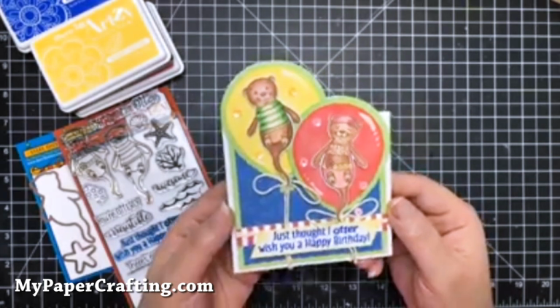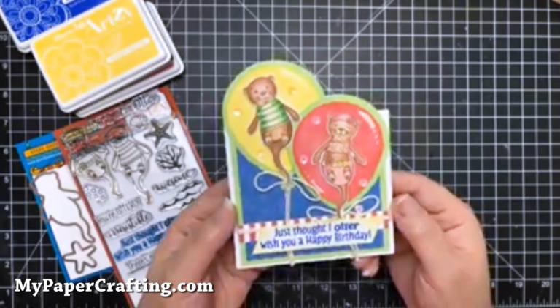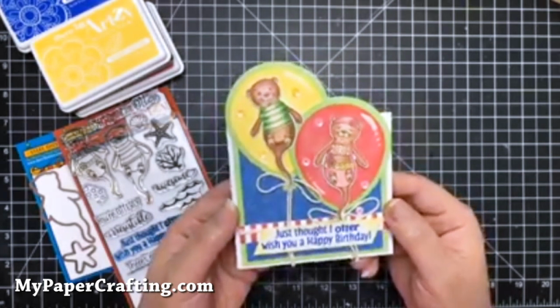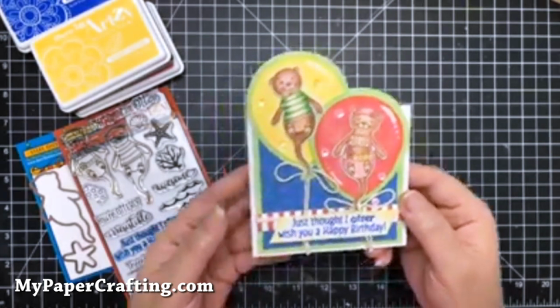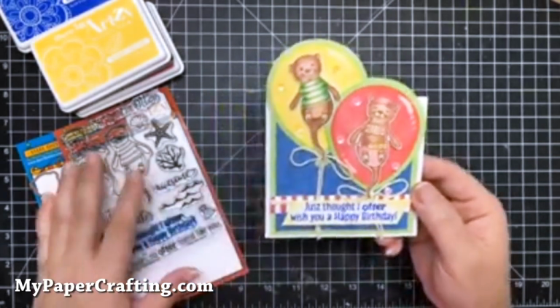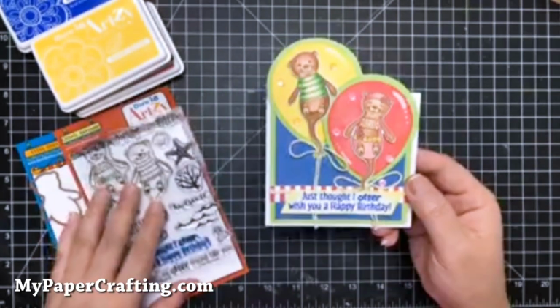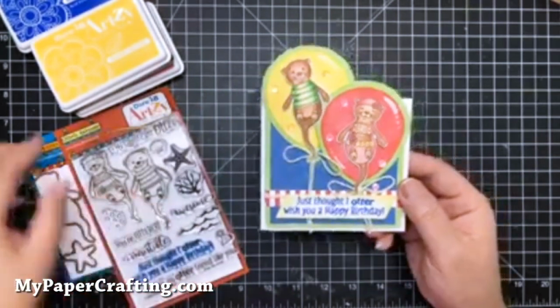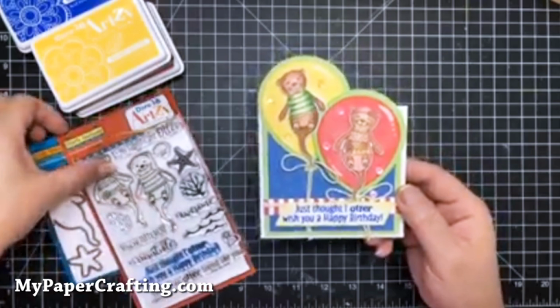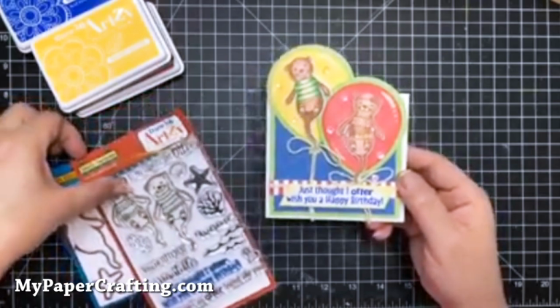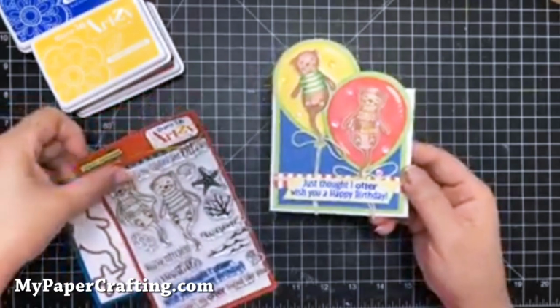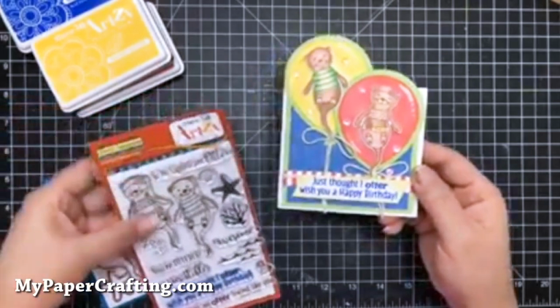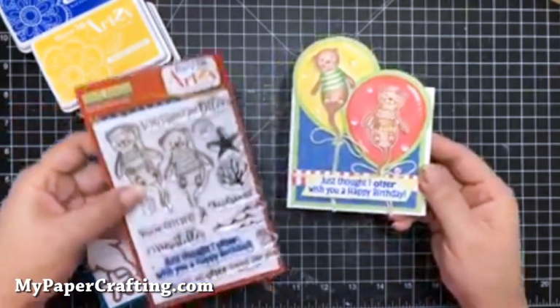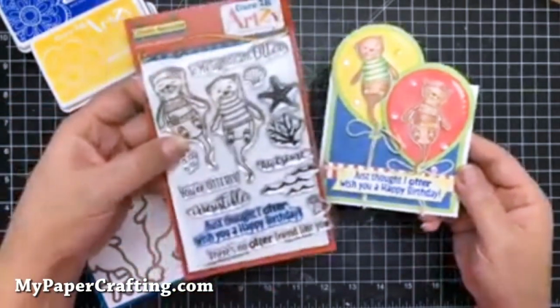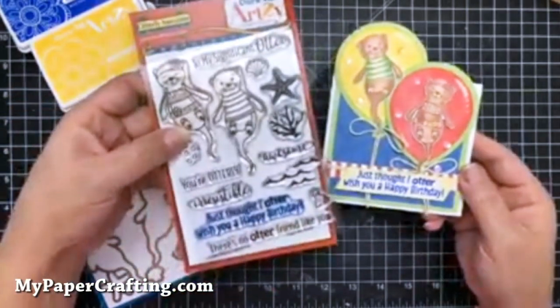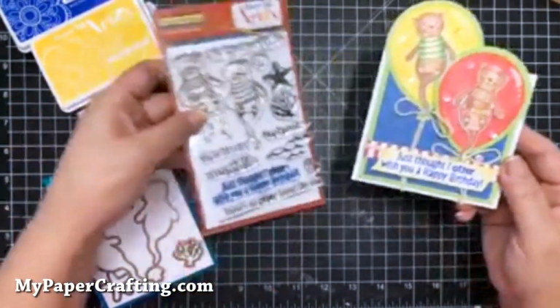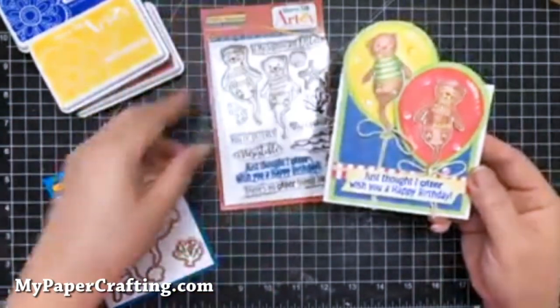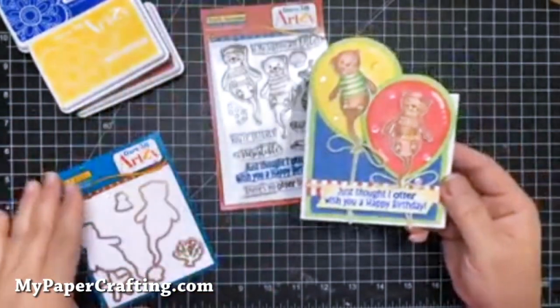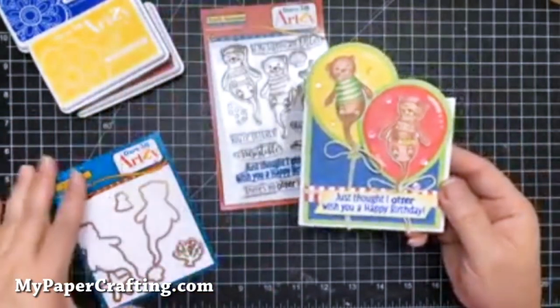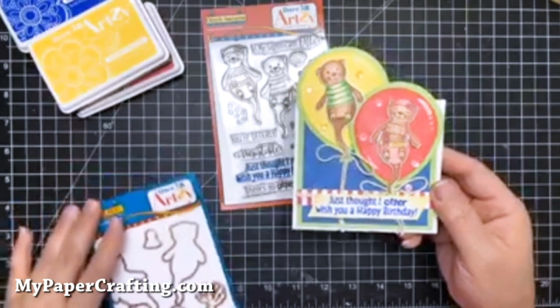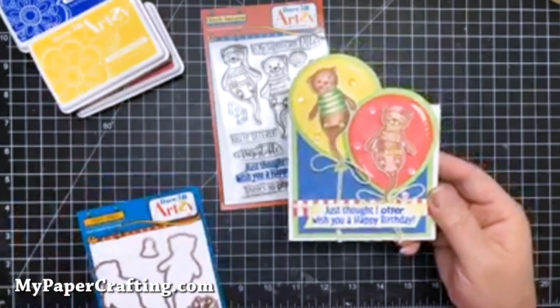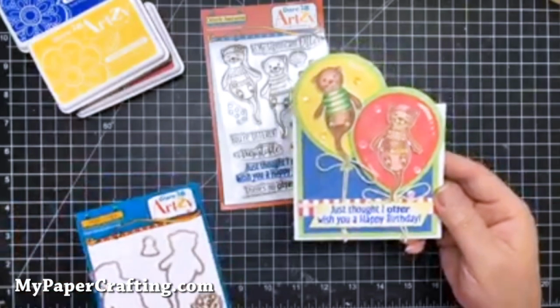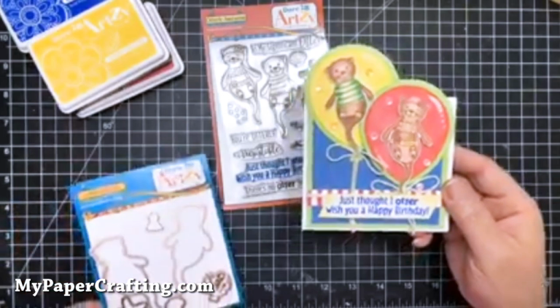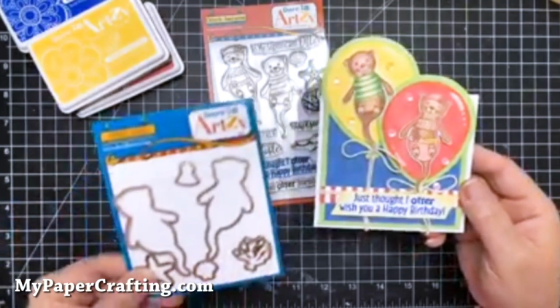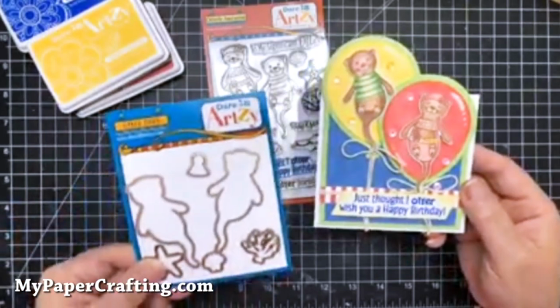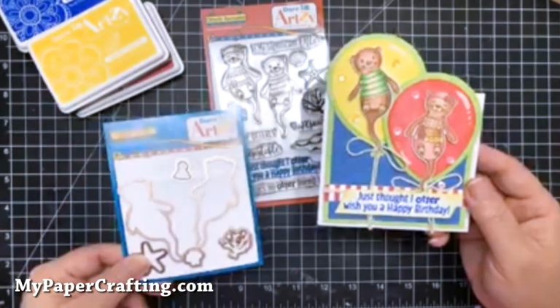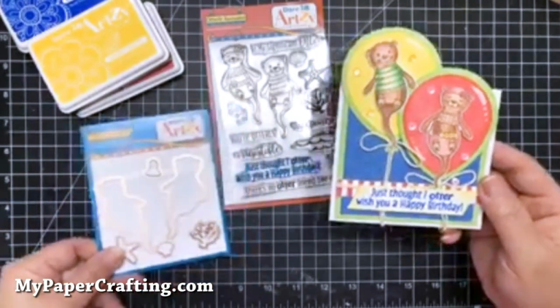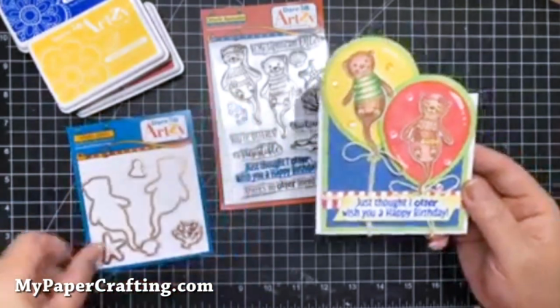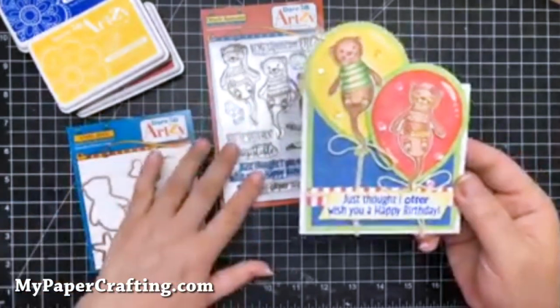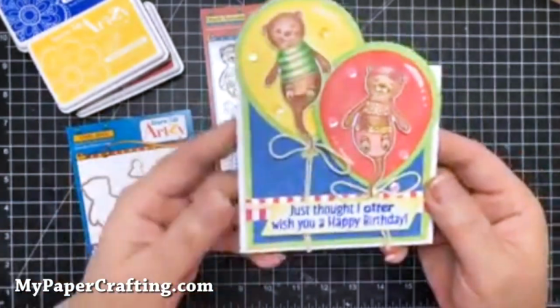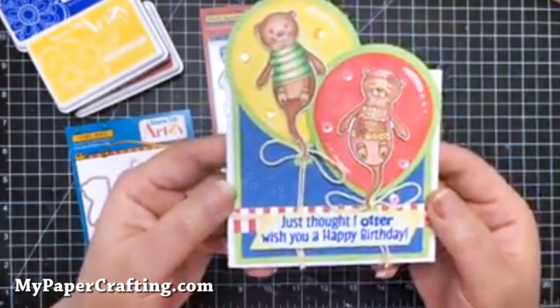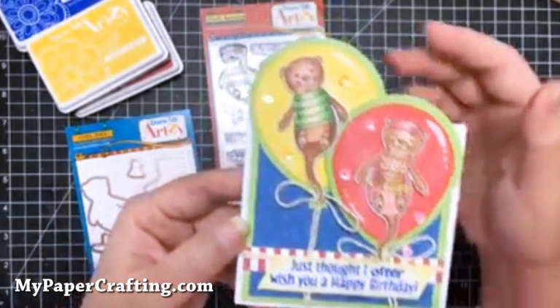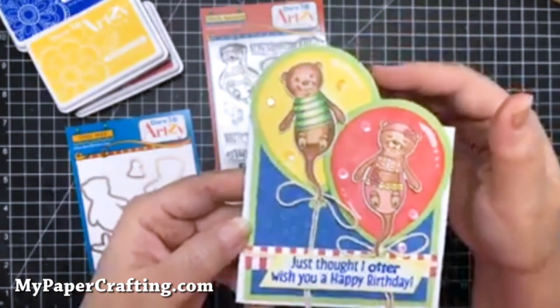It features their new Otterly Awesome Stamp Sets with the coordinating die sets. So I went ahead and created this card.